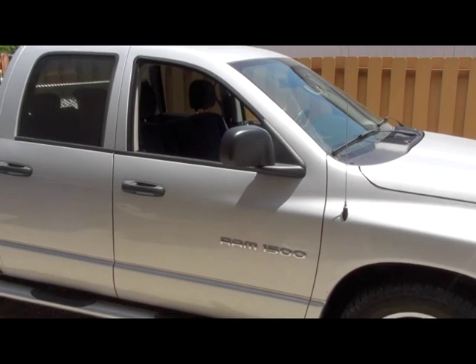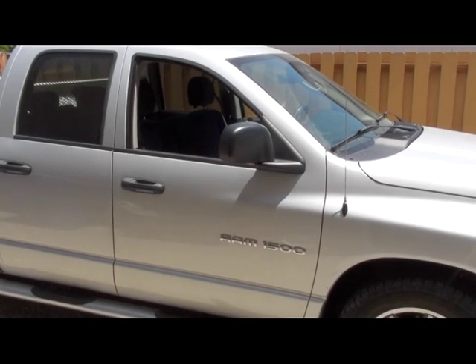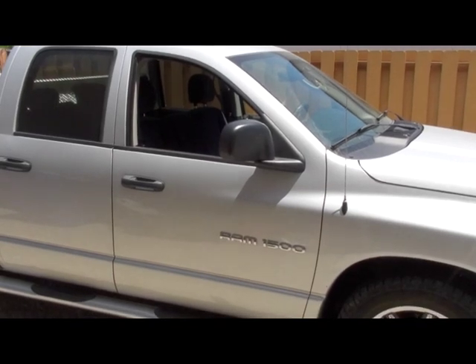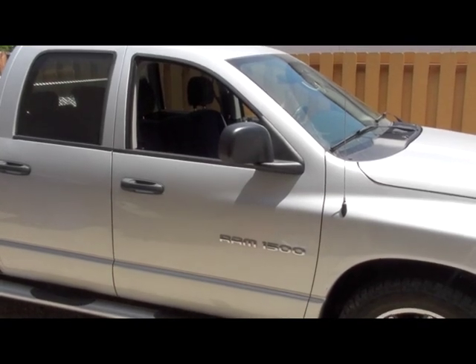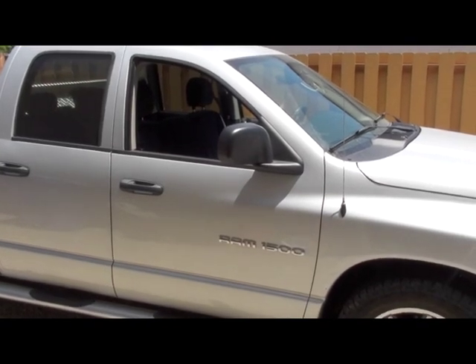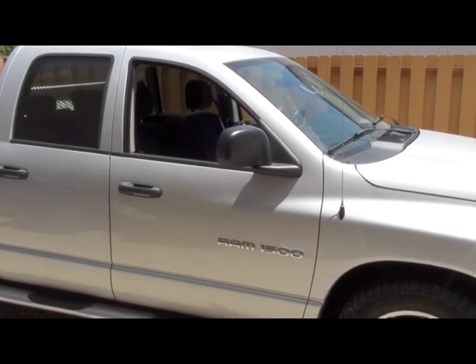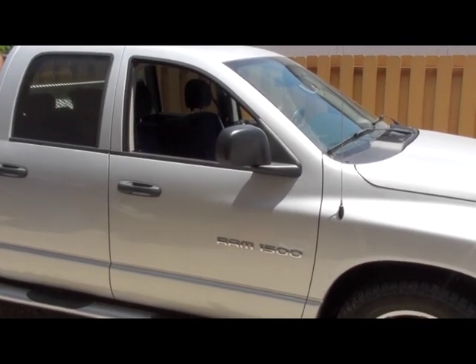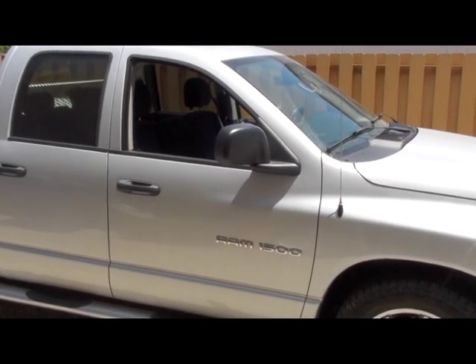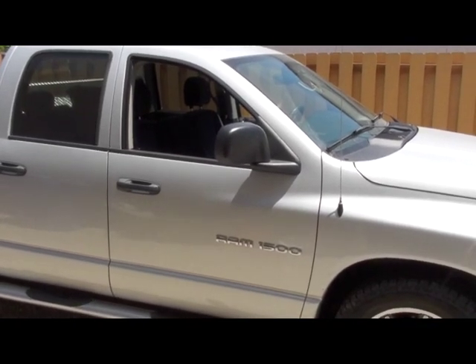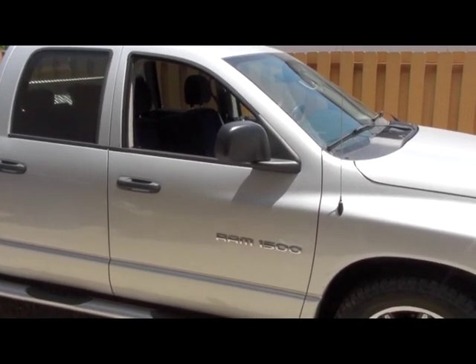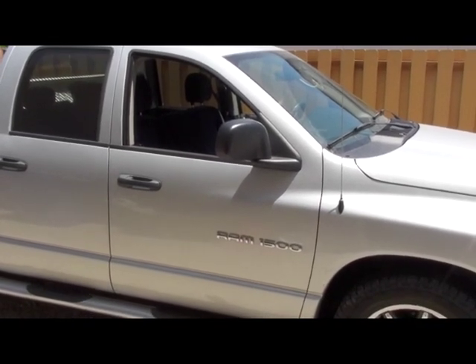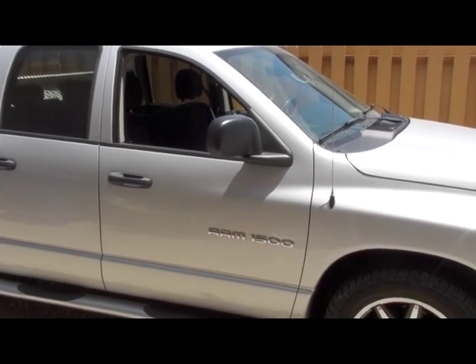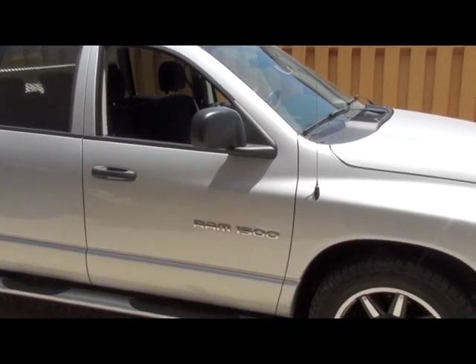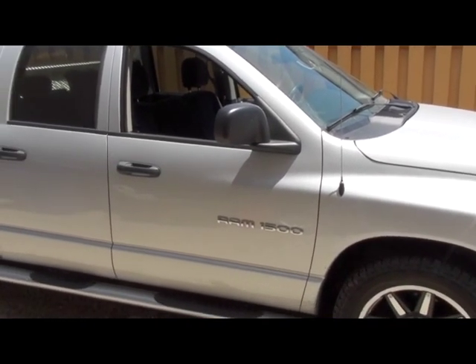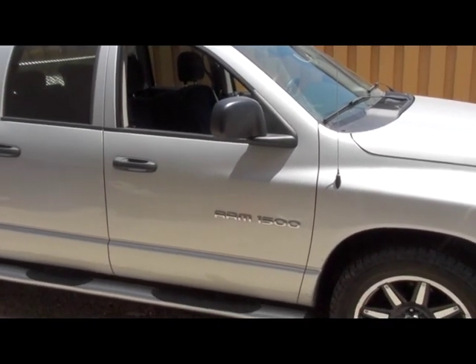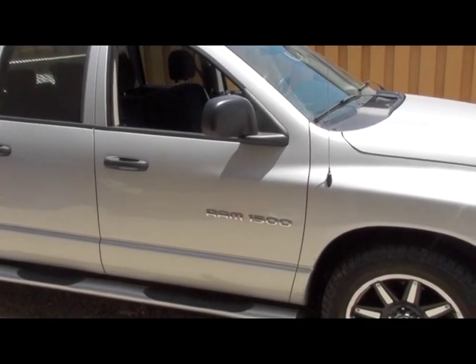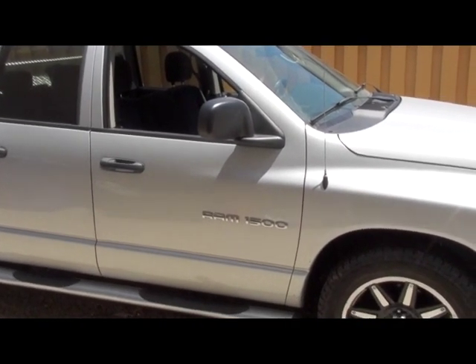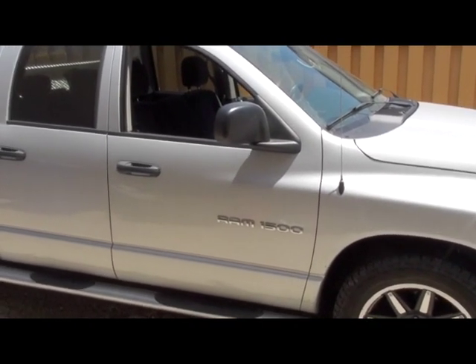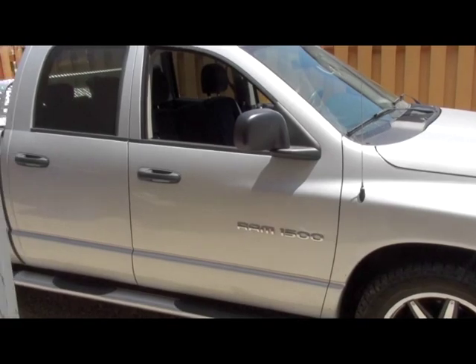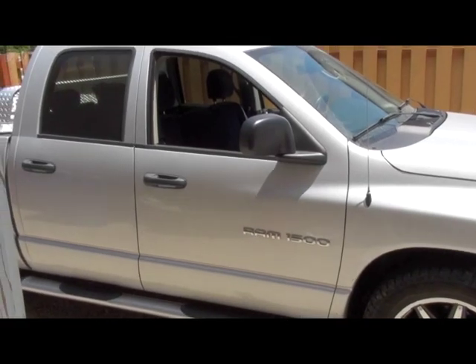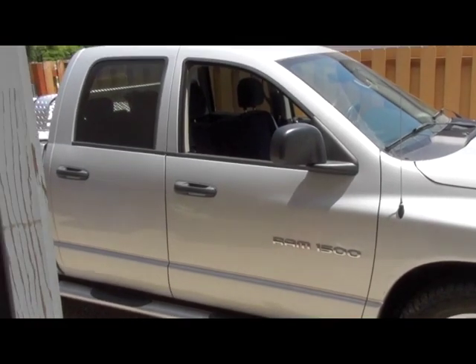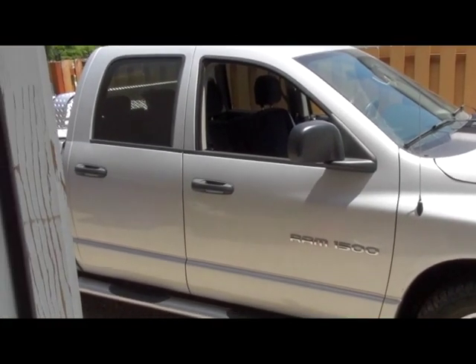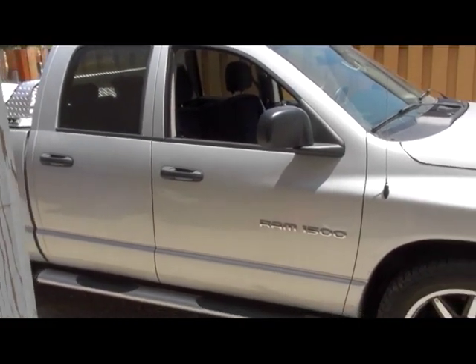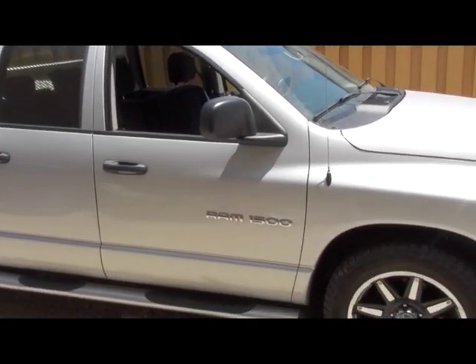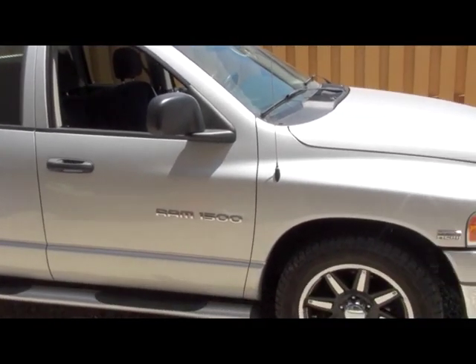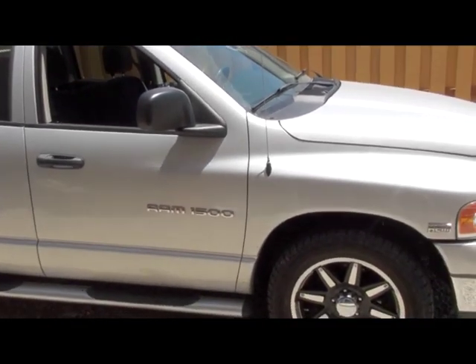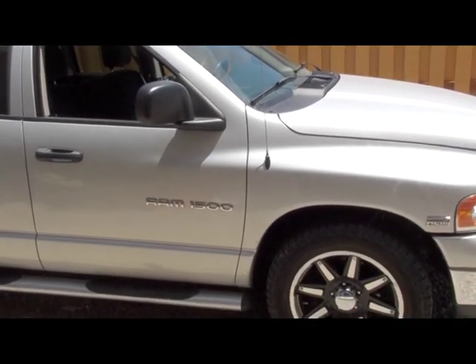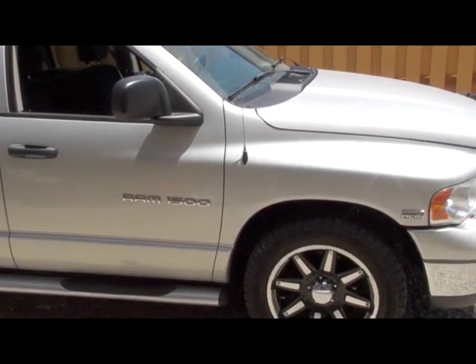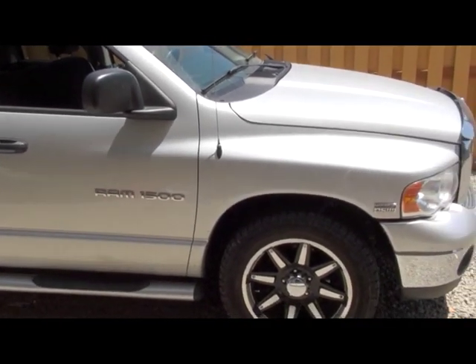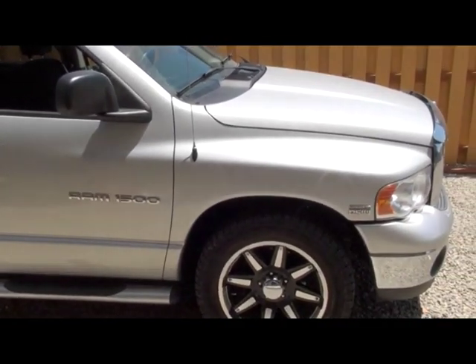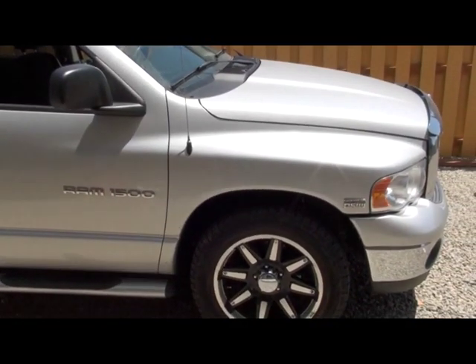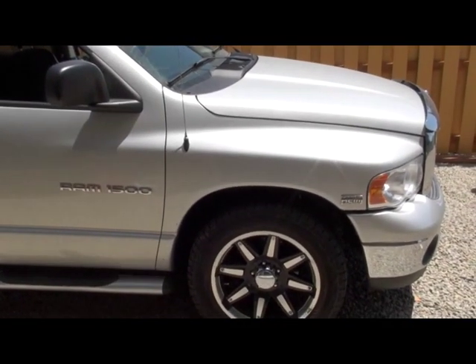Hello, this is Steve at GreenFuelH12.com. Today we're going to do a mileage test with the system in the Dodge Ram.